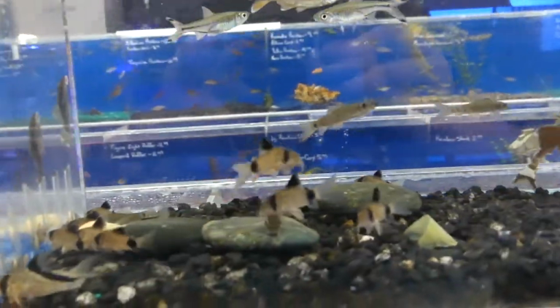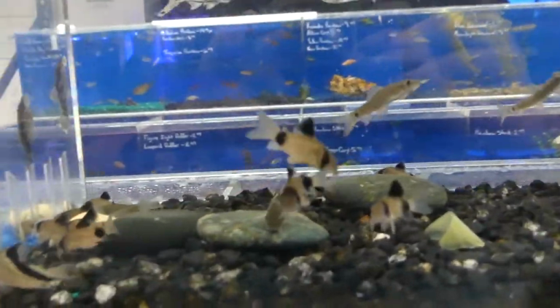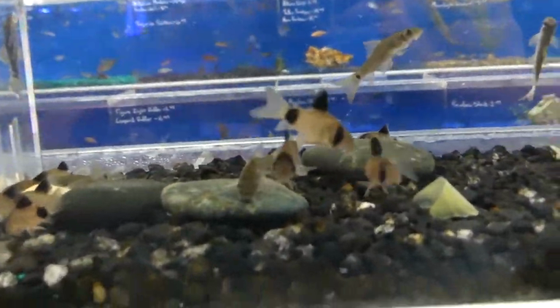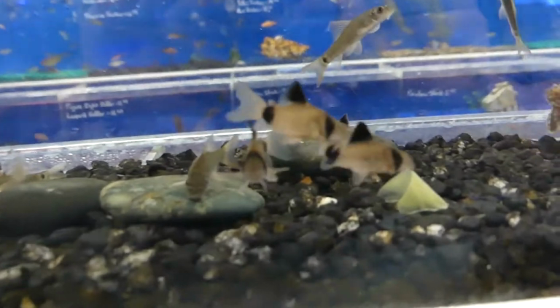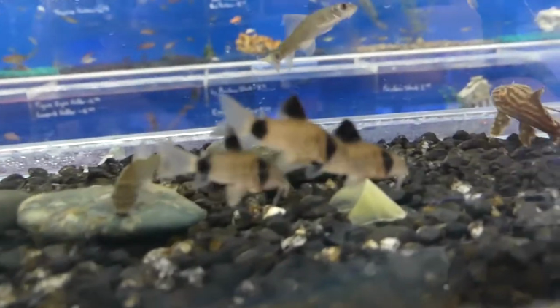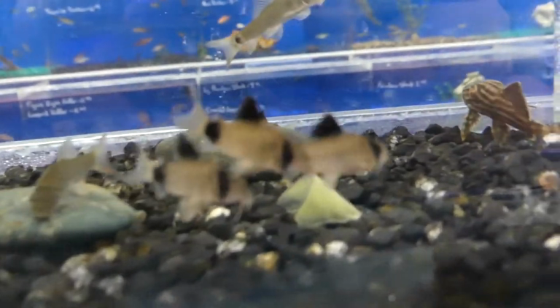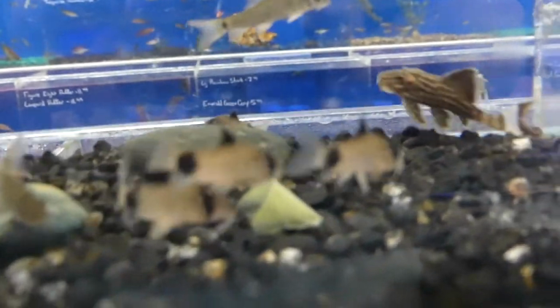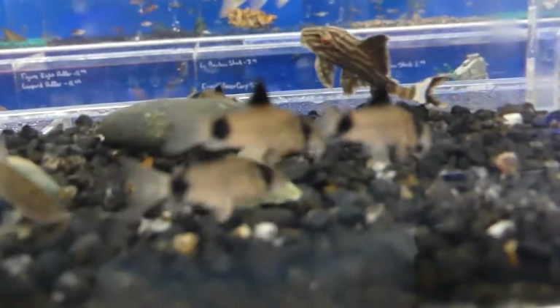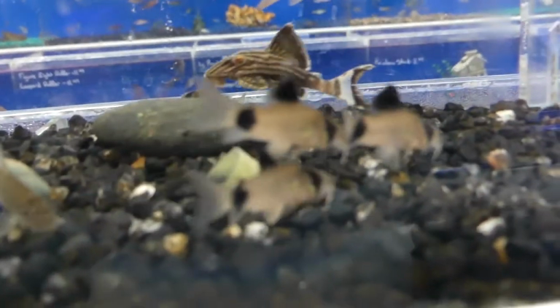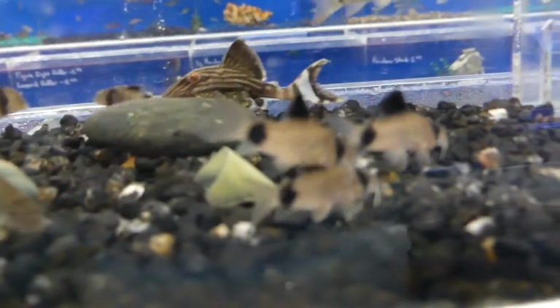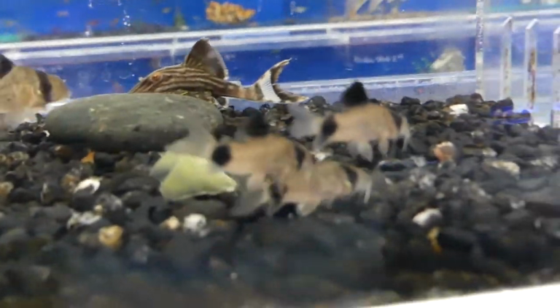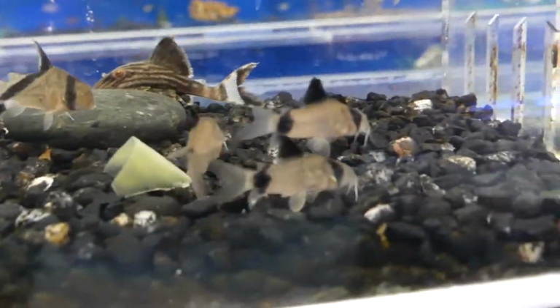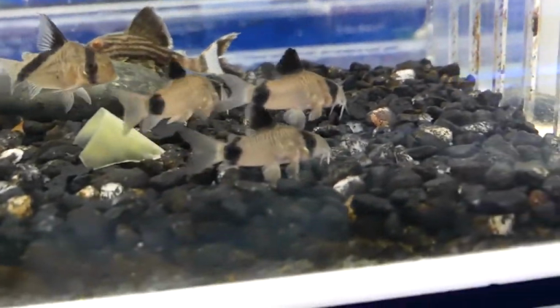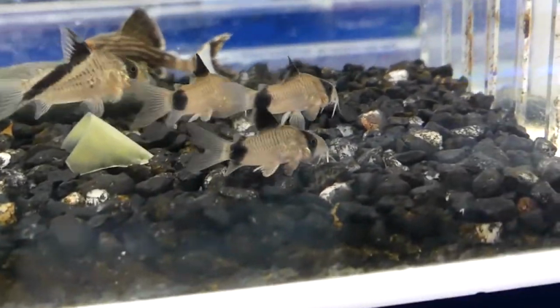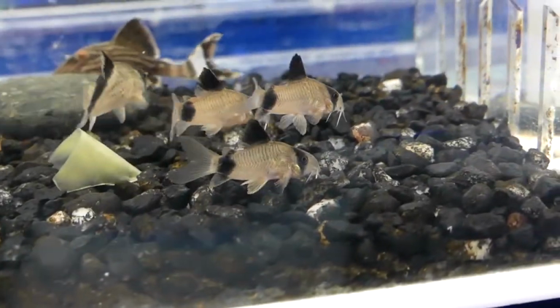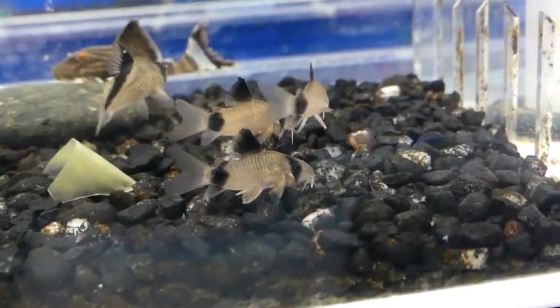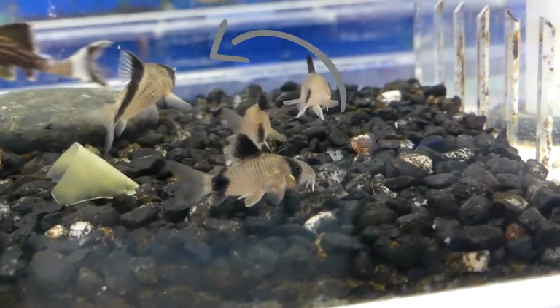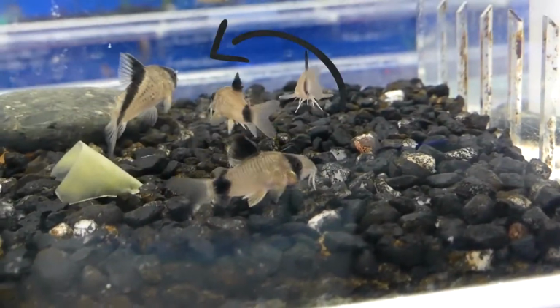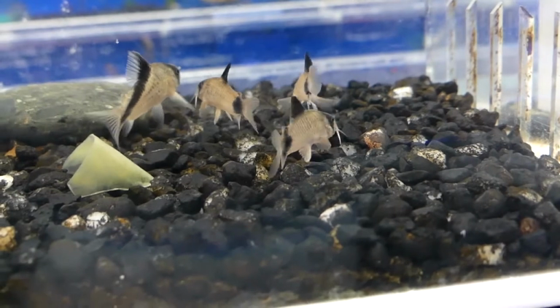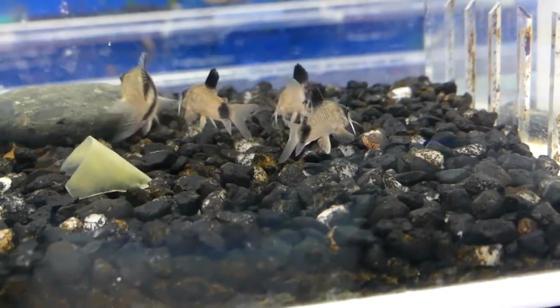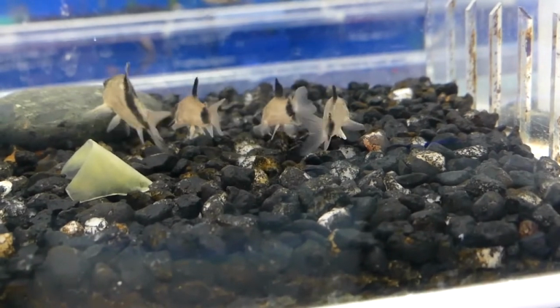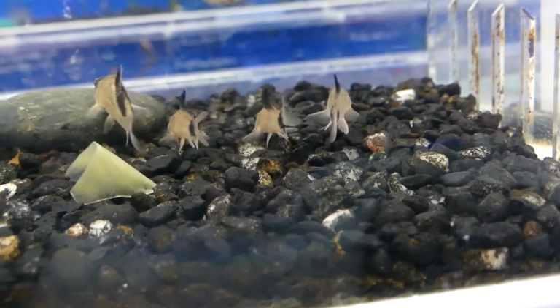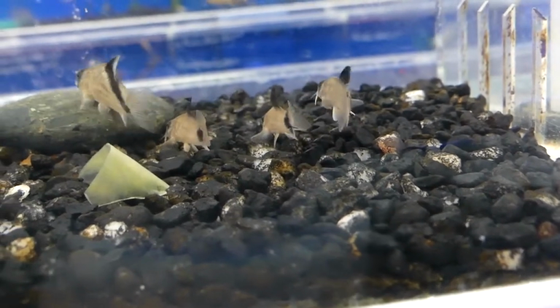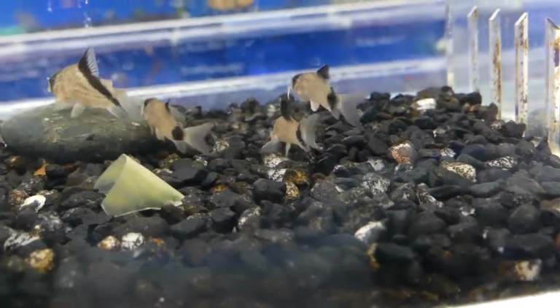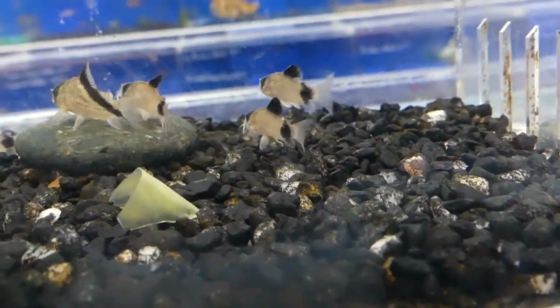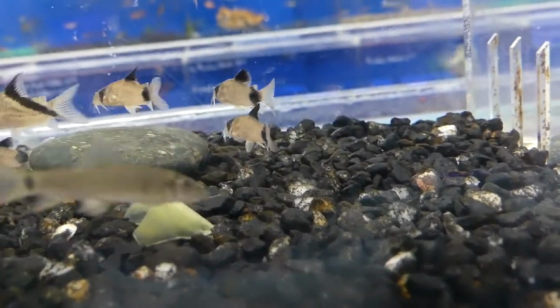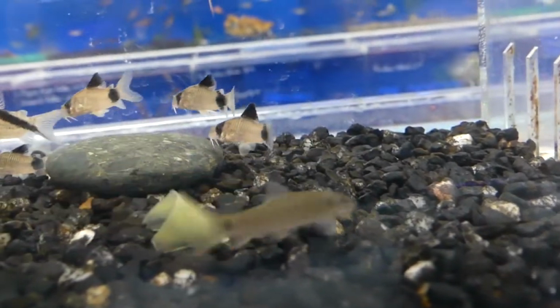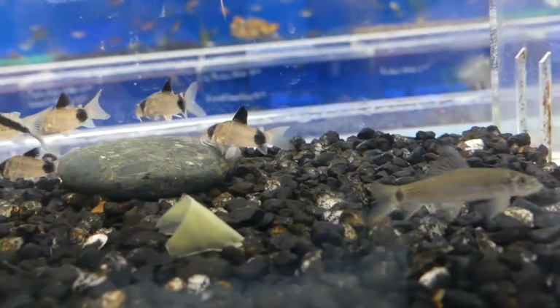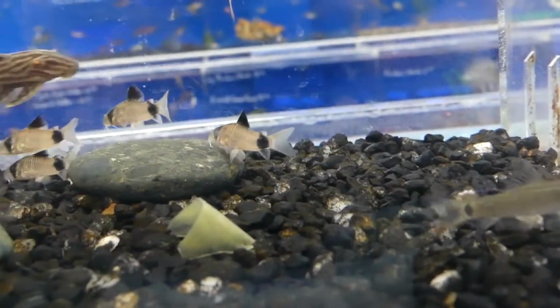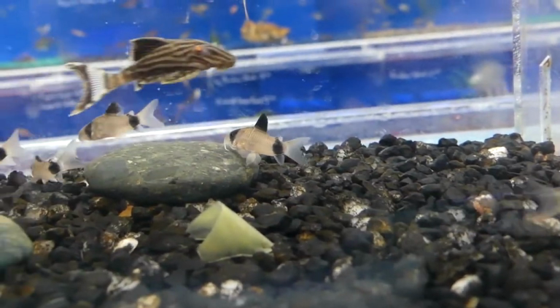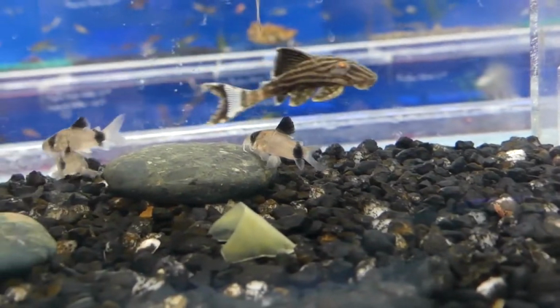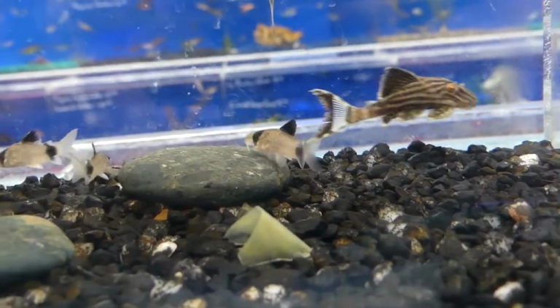And then you got some panda cories — panda cories with one bonus one there. I'm not sure what that one is. You see how that one has a black line from the dorsal fin to the caudal fin.